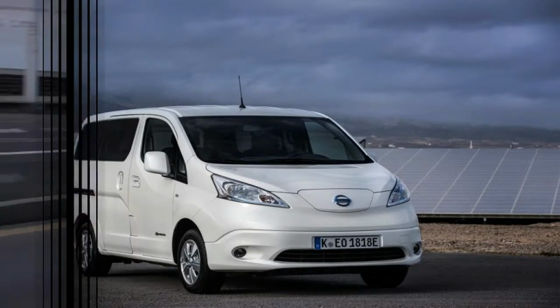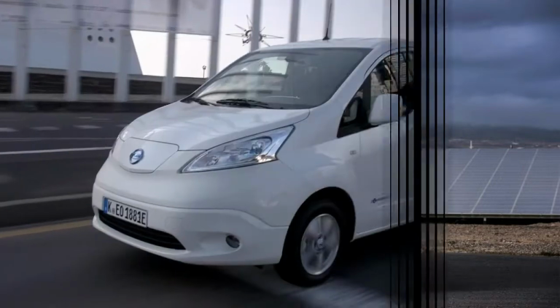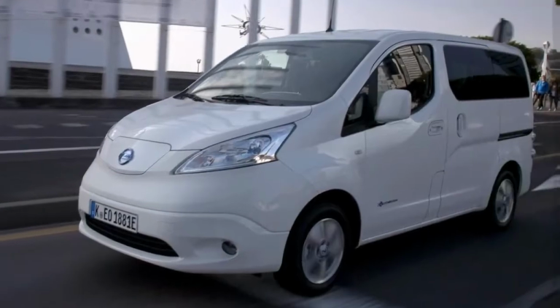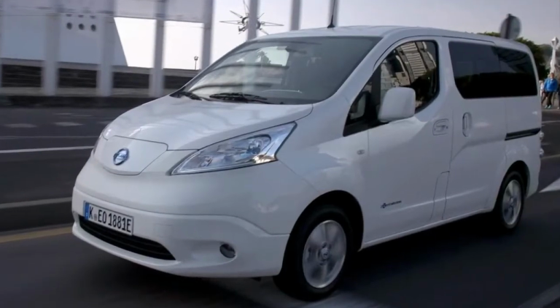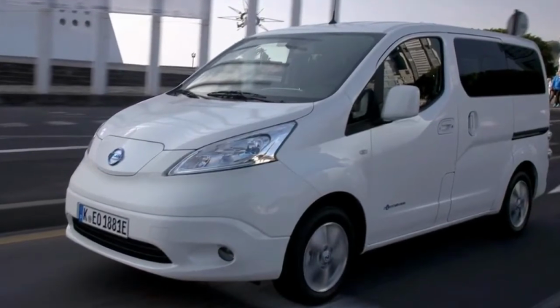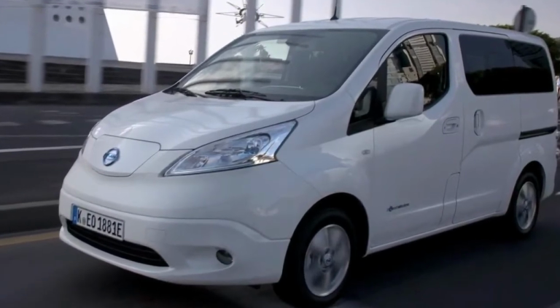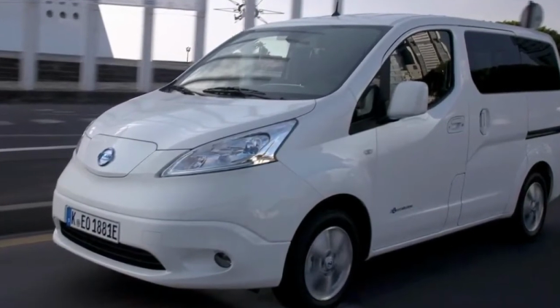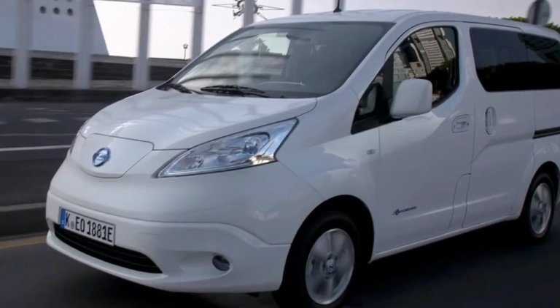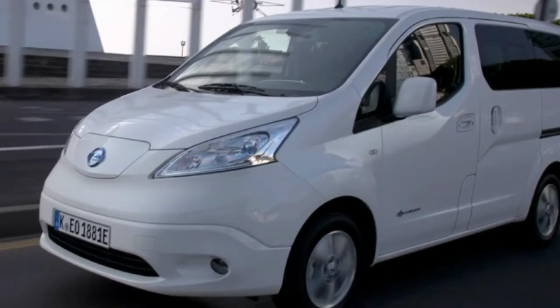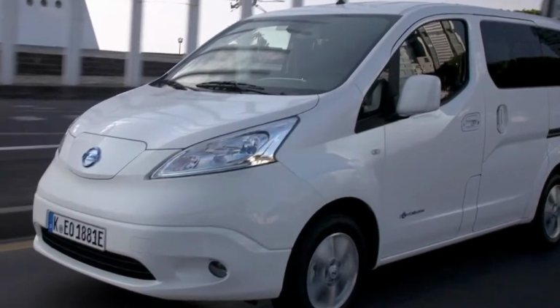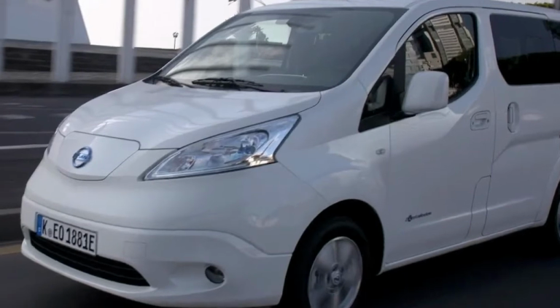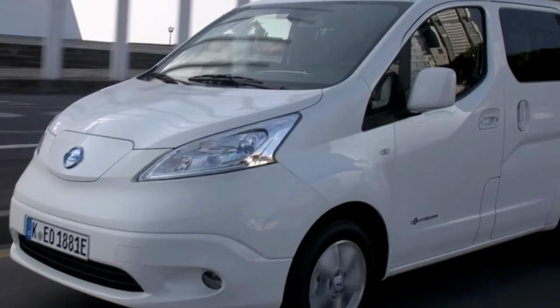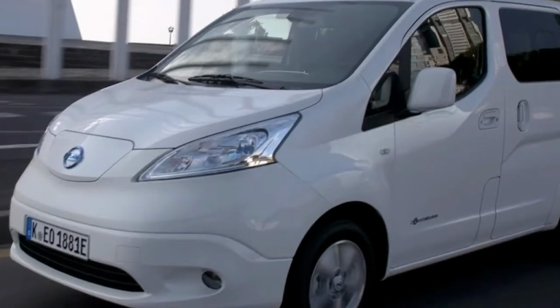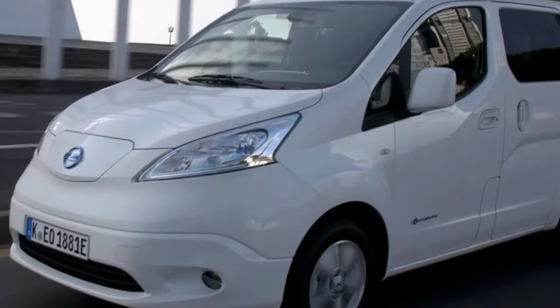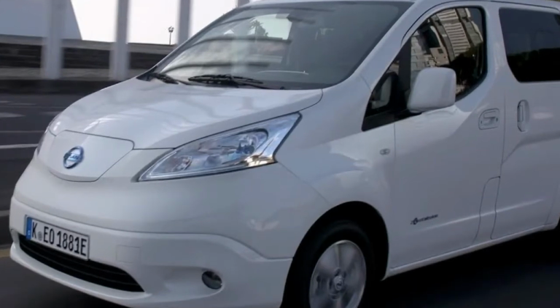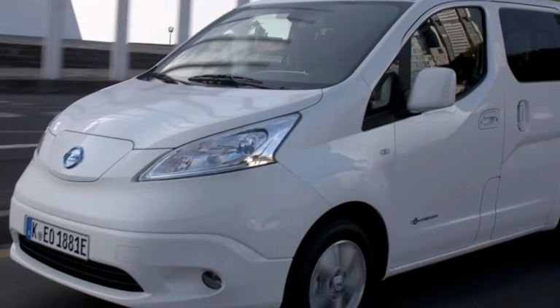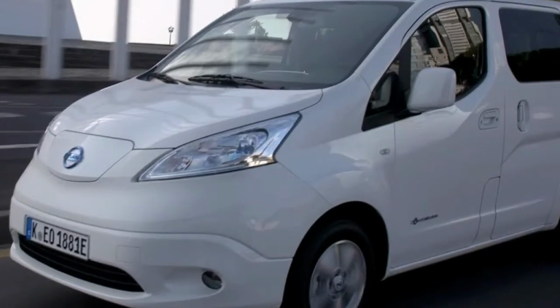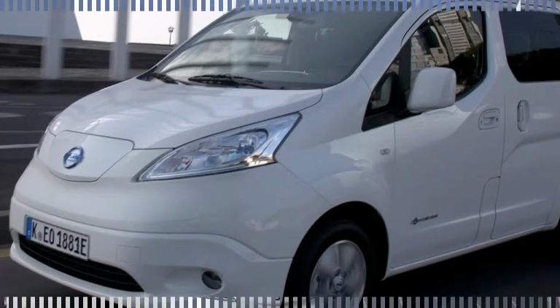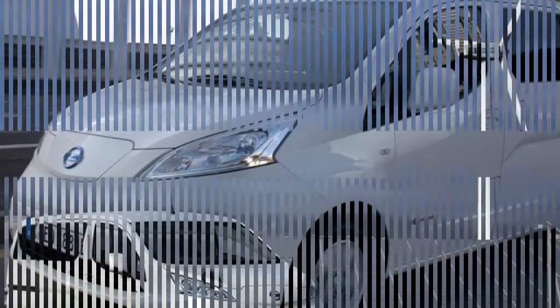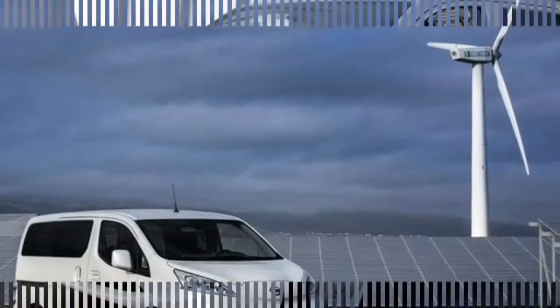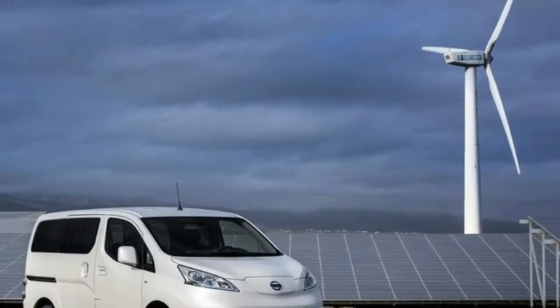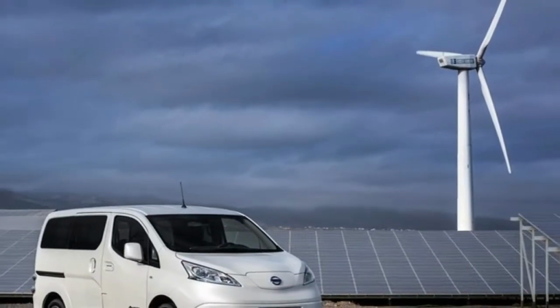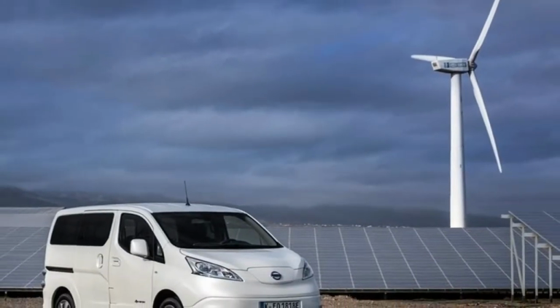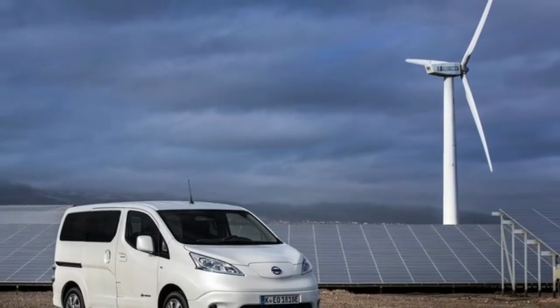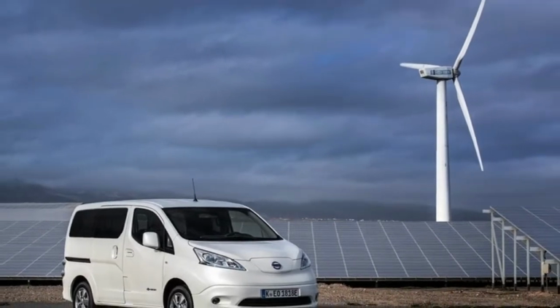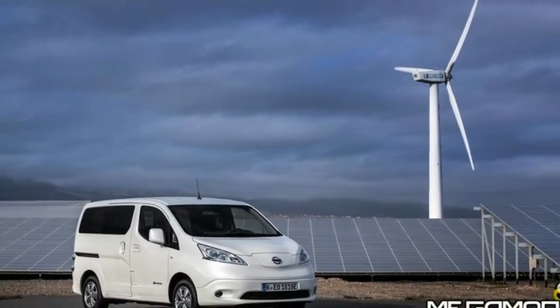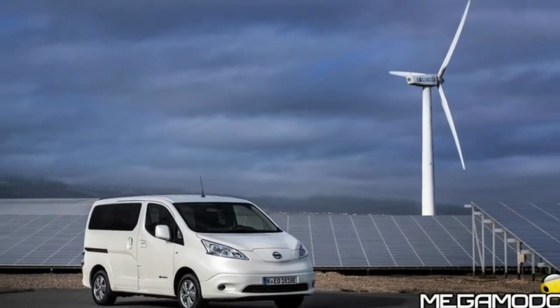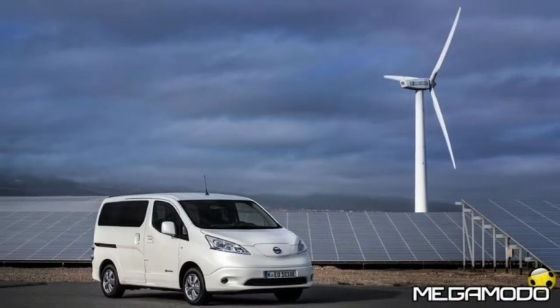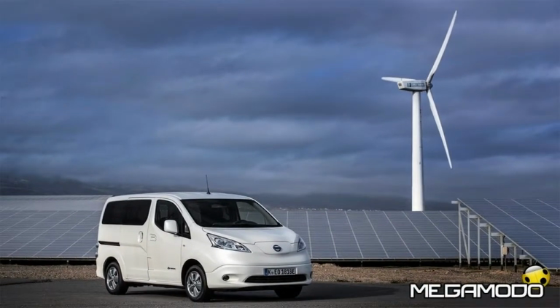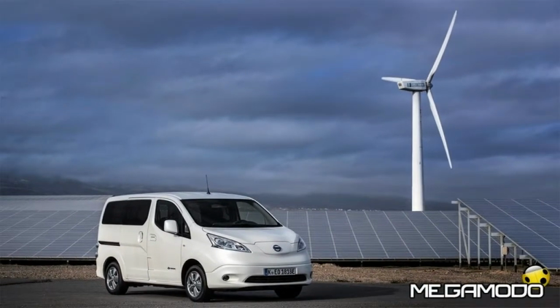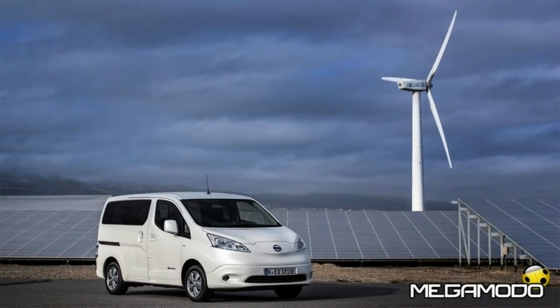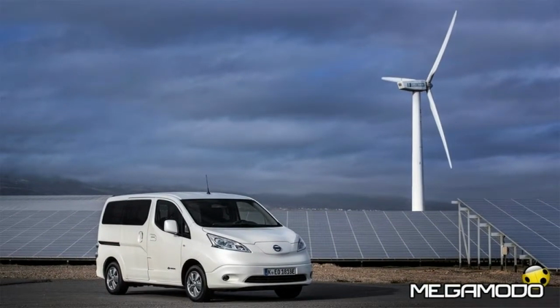Because the ENV200 produces zero emissions while driving and is virtually silent, you can make early morning deliveries in residential areas, or even indoors, without fear of disturbing the peace.